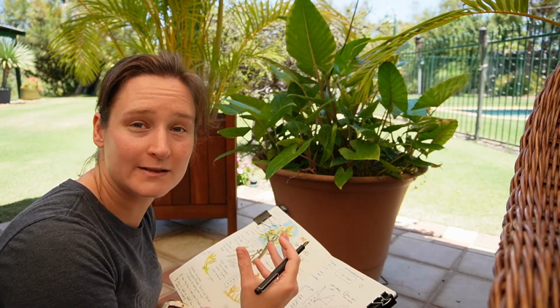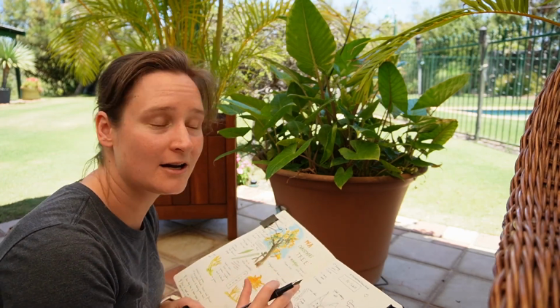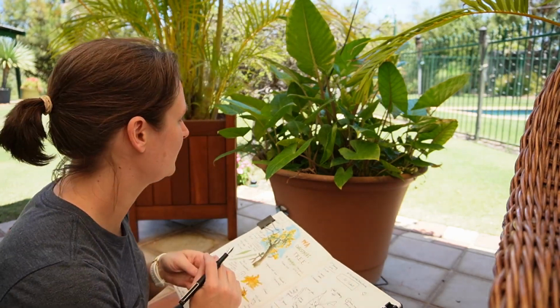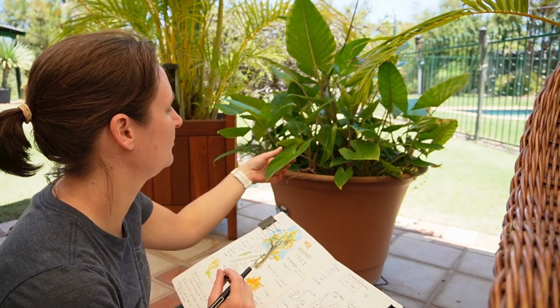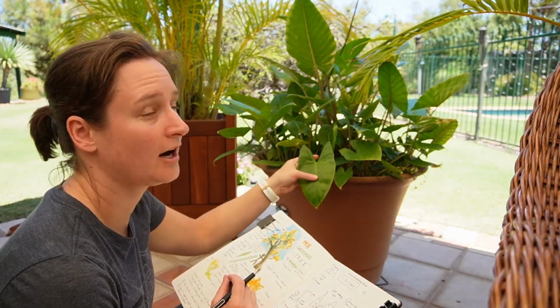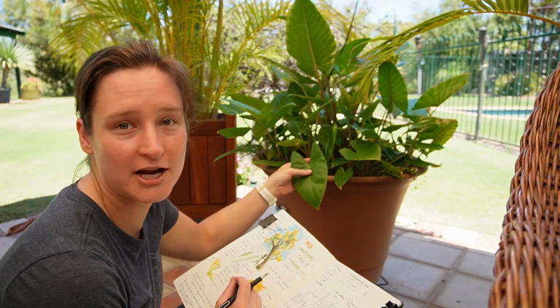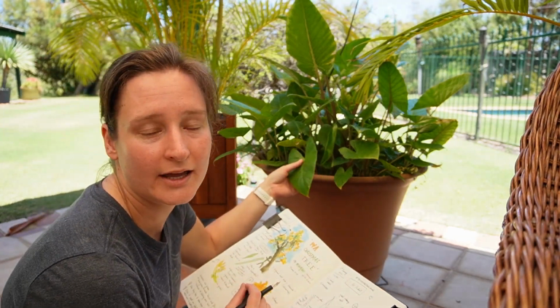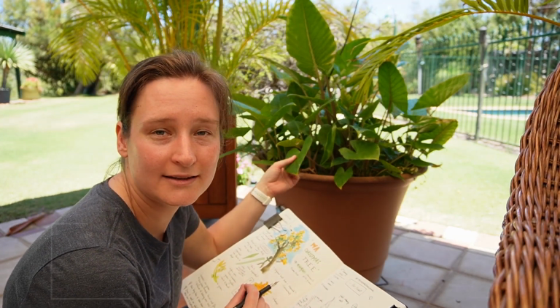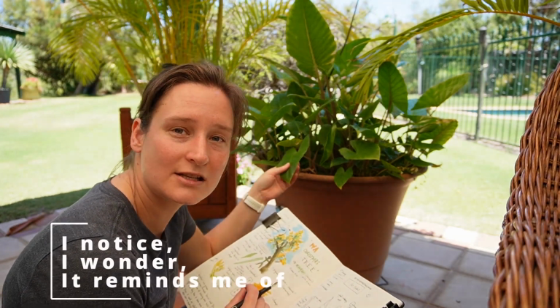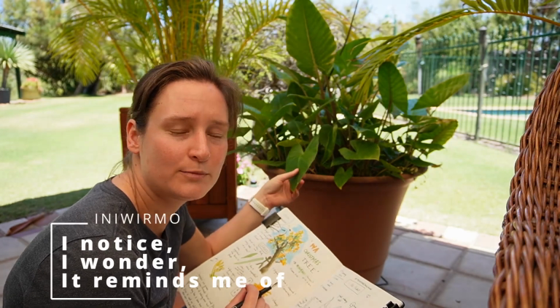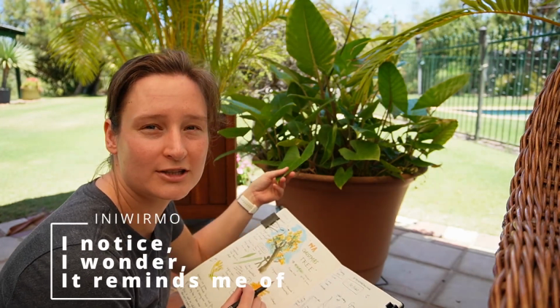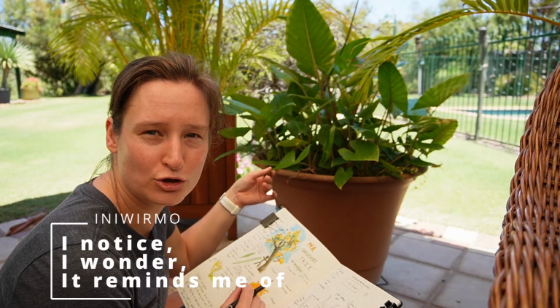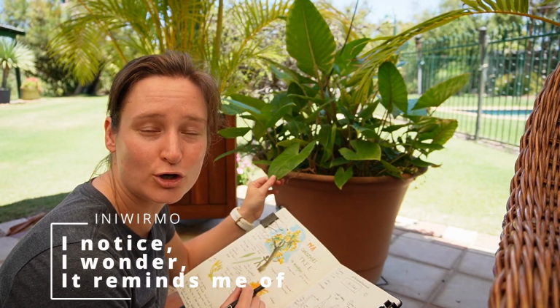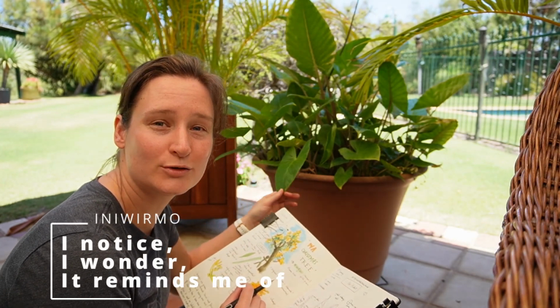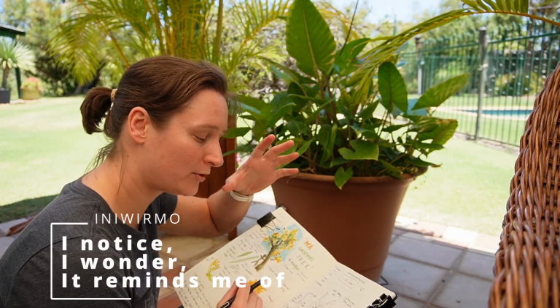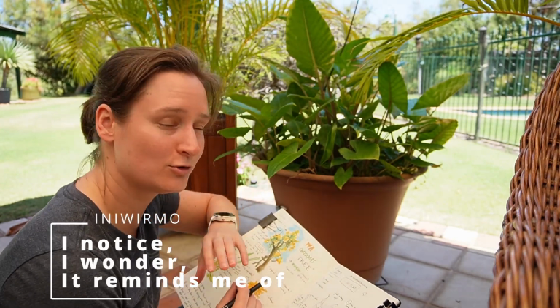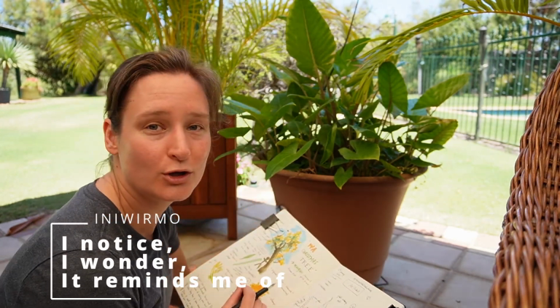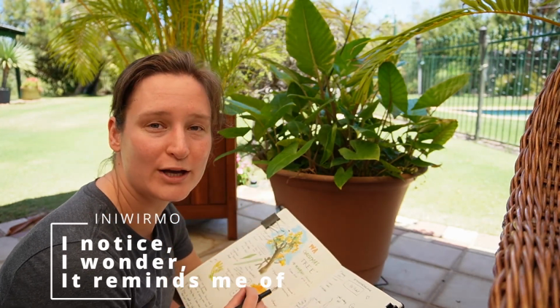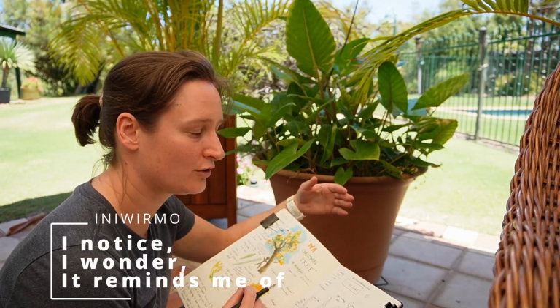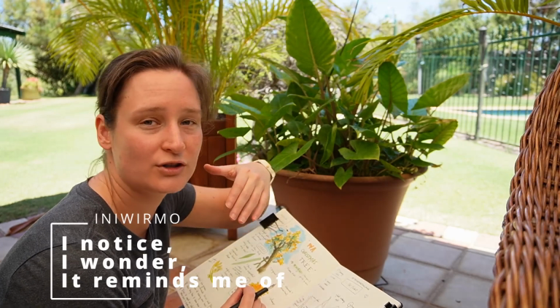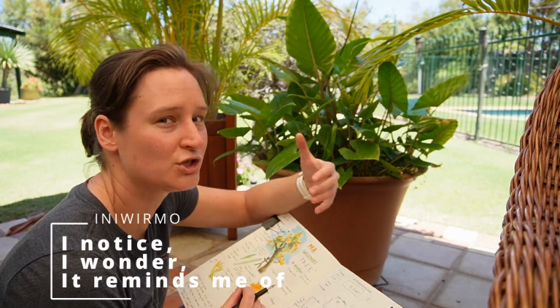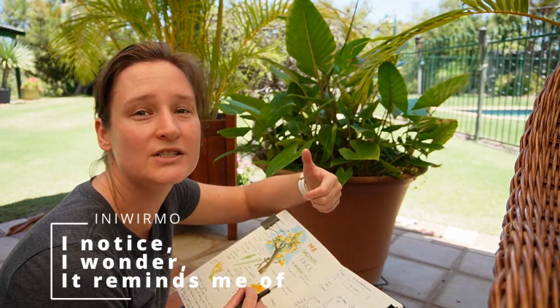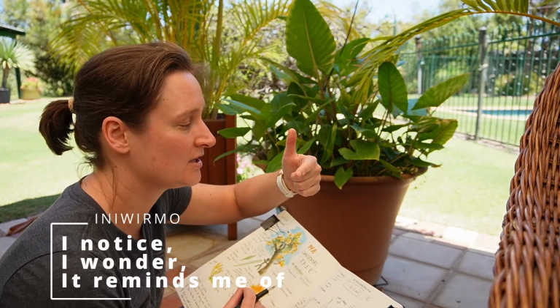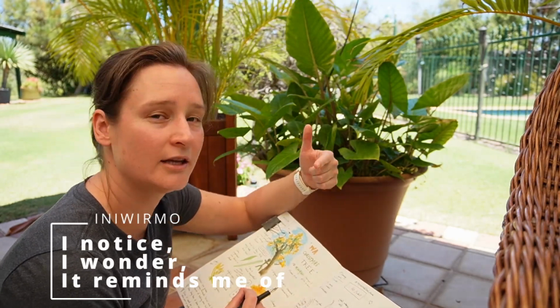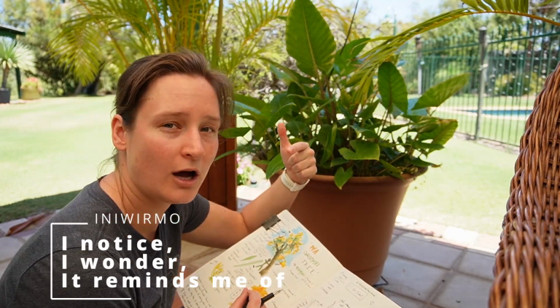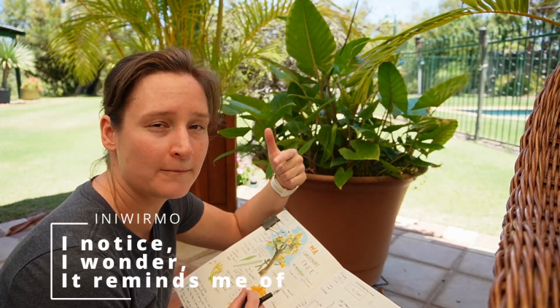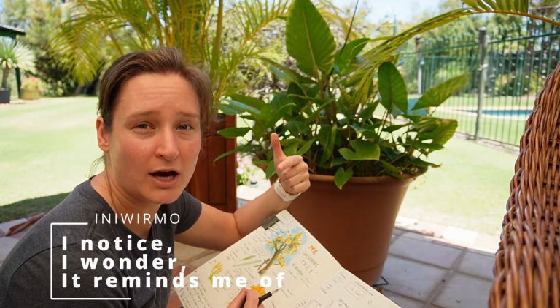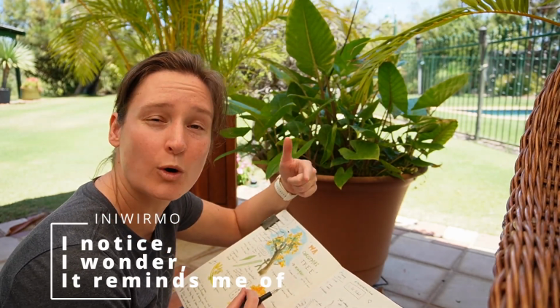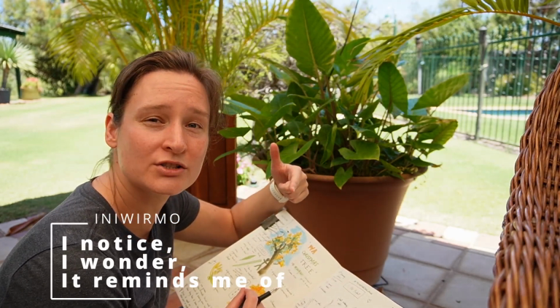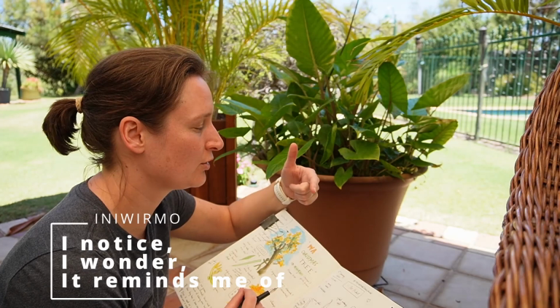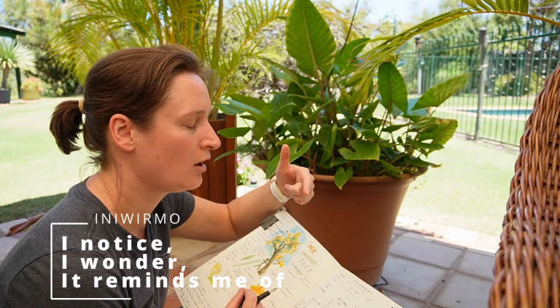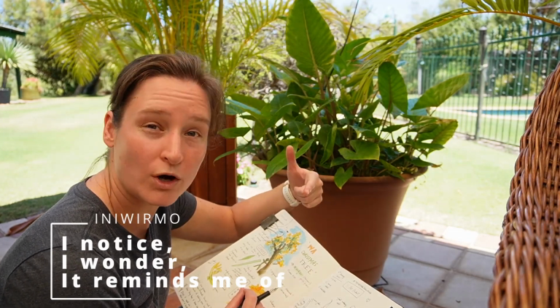I said at the start that it looks like a heart shape, and that's the third prompt you should try to incorporate into your page. First off, what do you notice? Secondly, can you ask some questions — 'I wonder'?